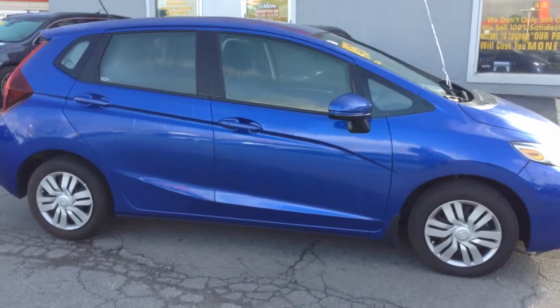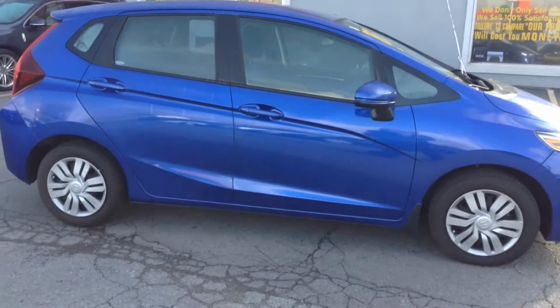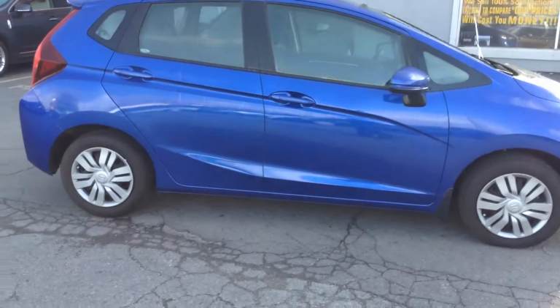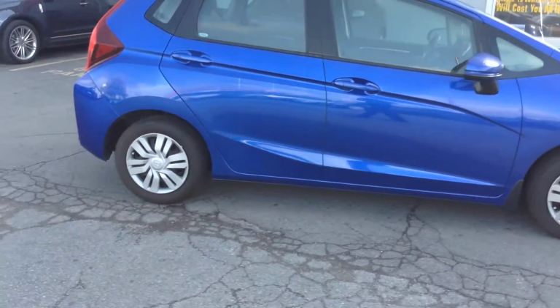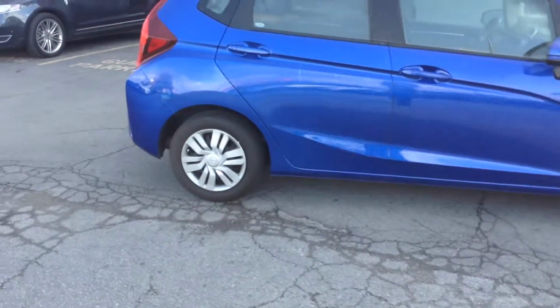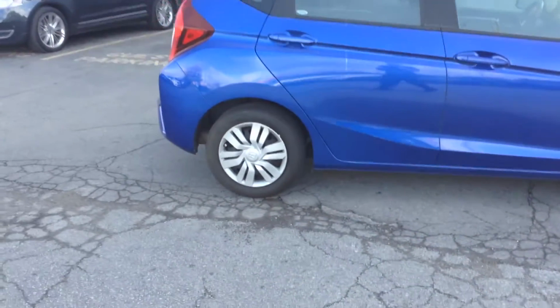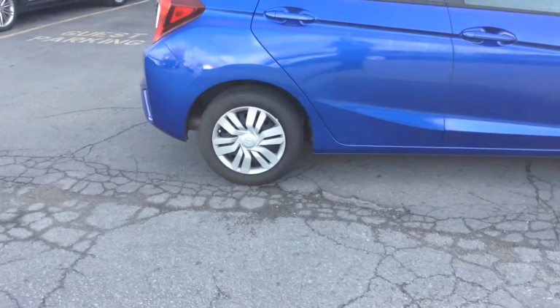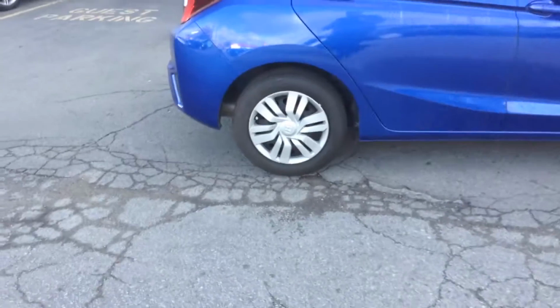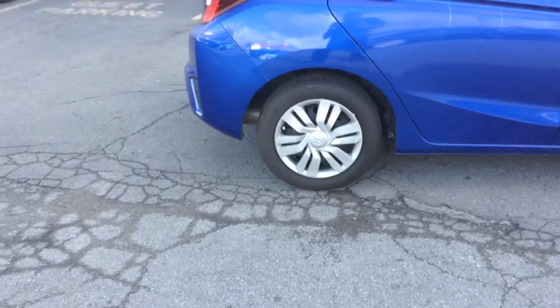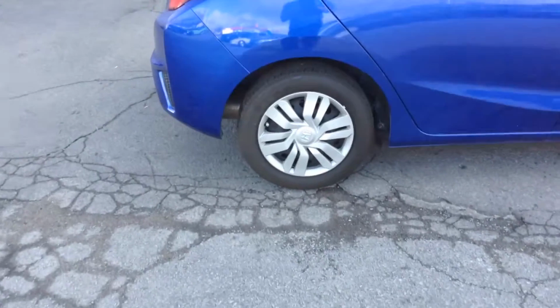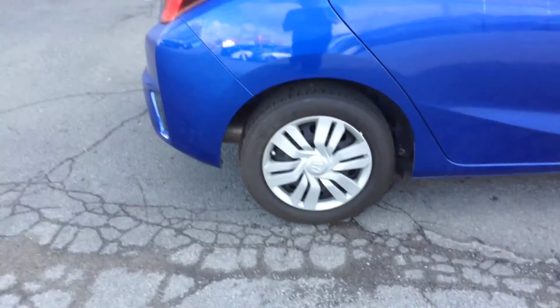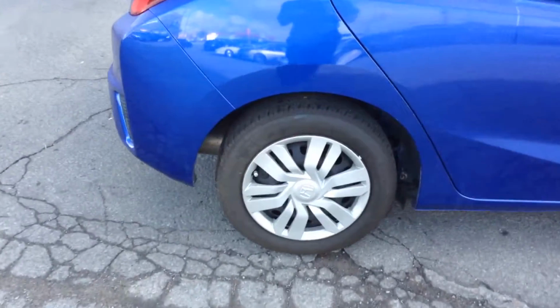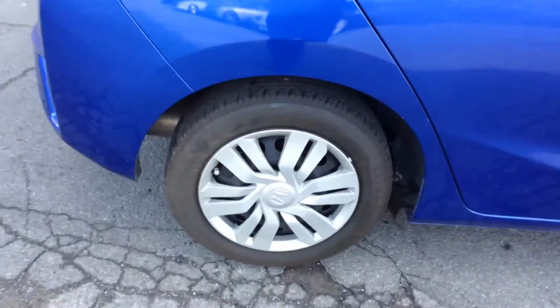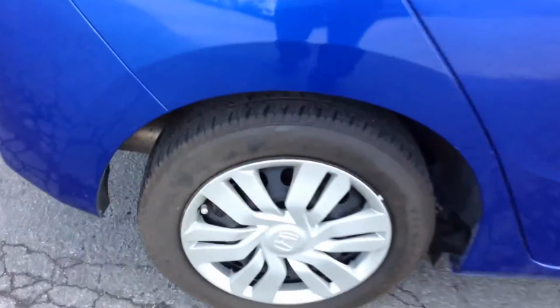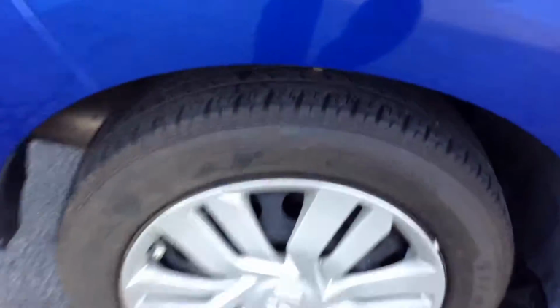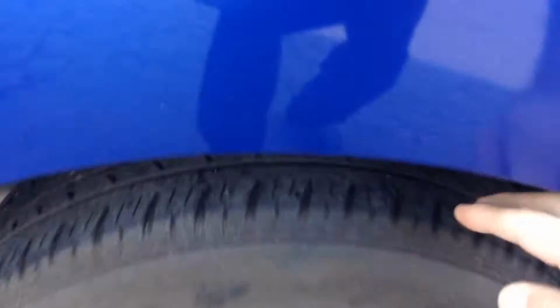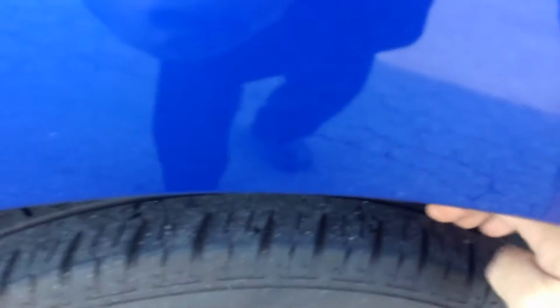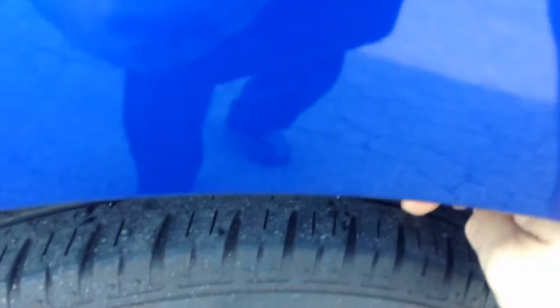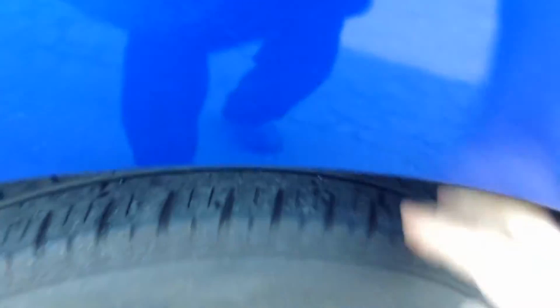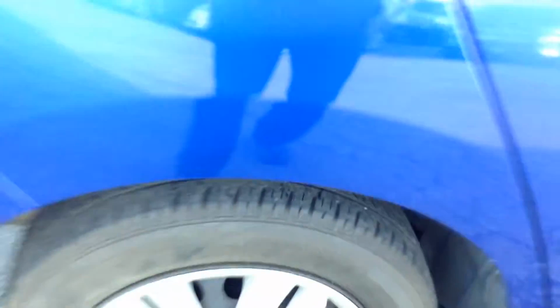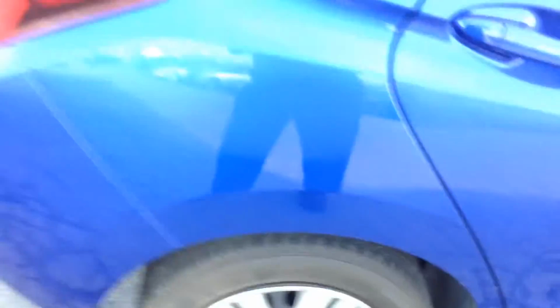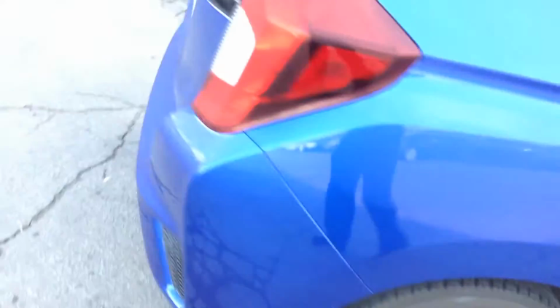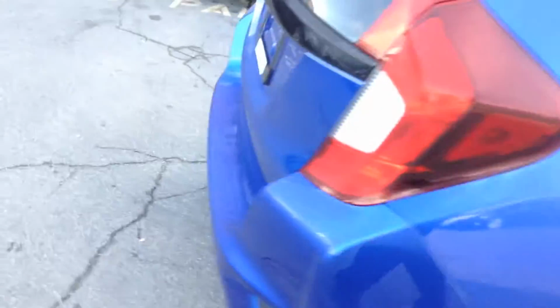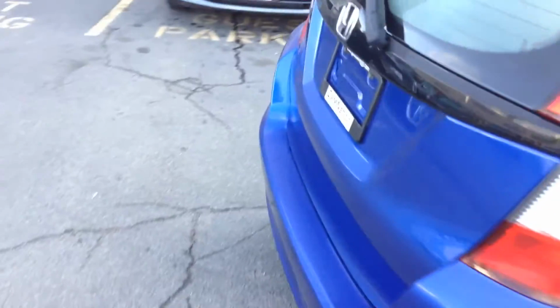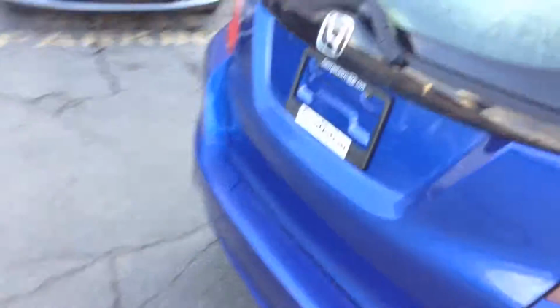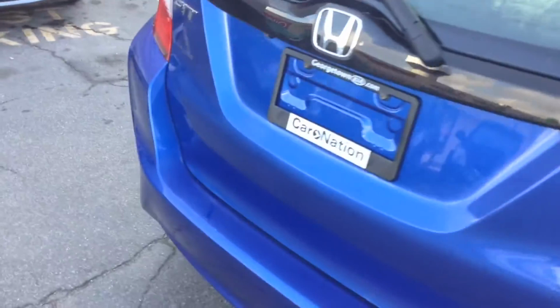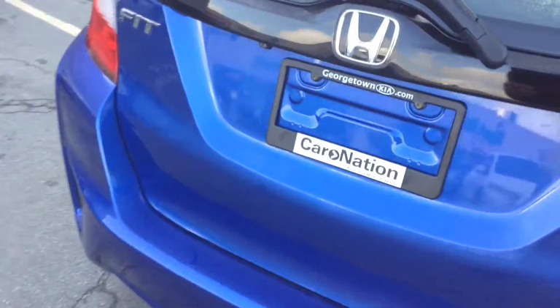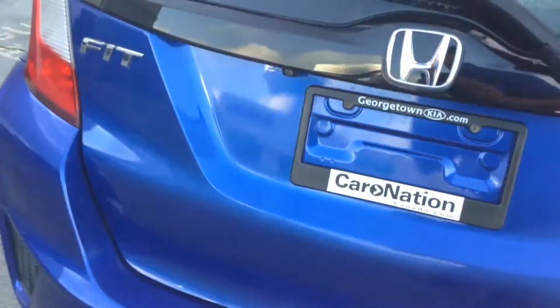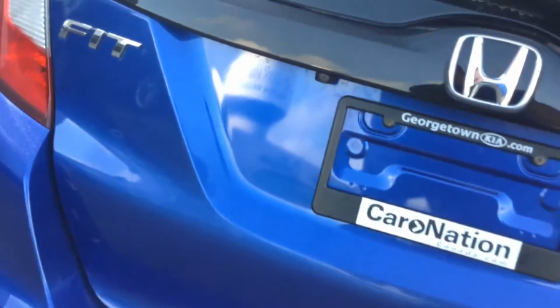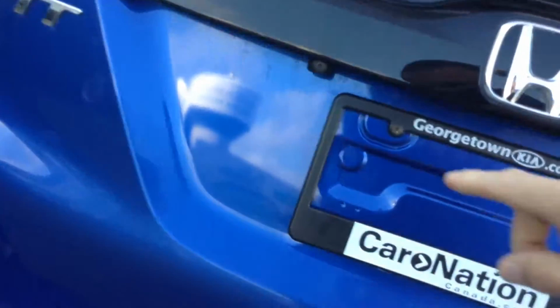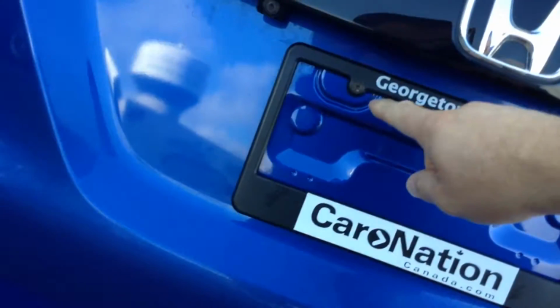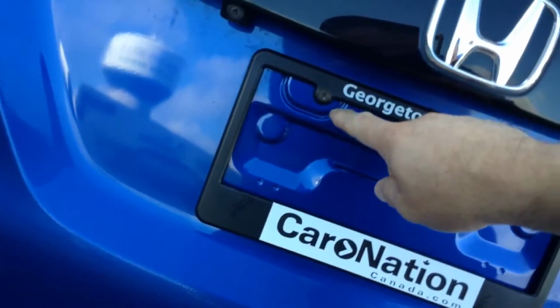Overall condition, really really clean. So give it a closer look. Lots and lots of tread on the tires. It does have the backup camera right over here.